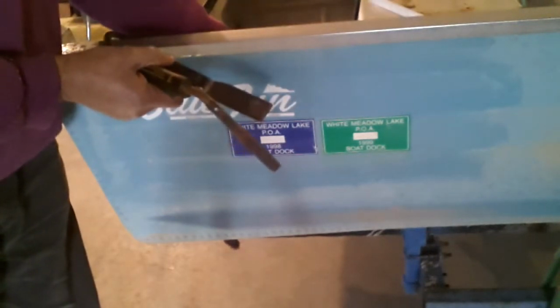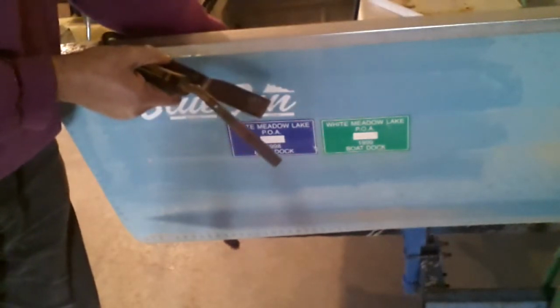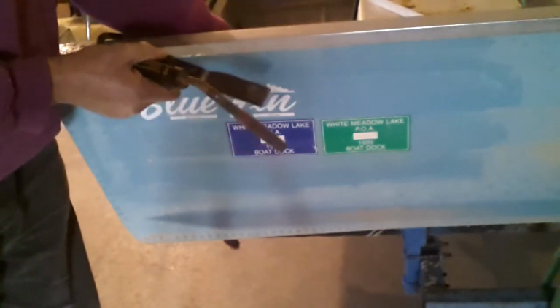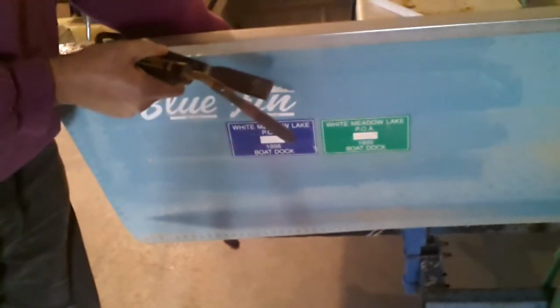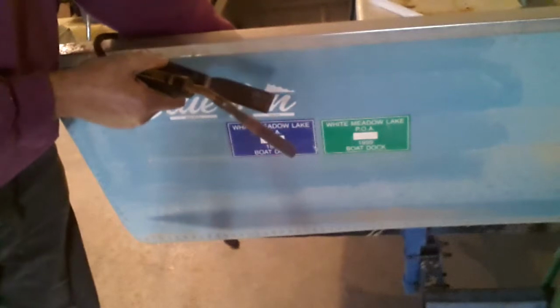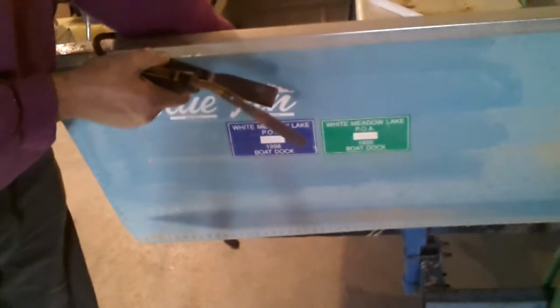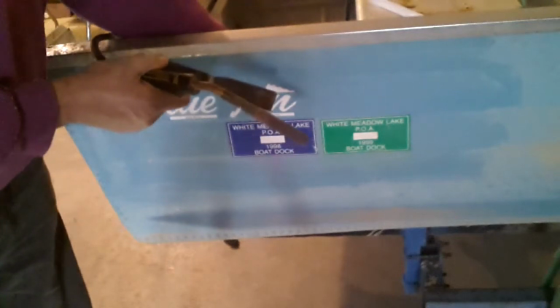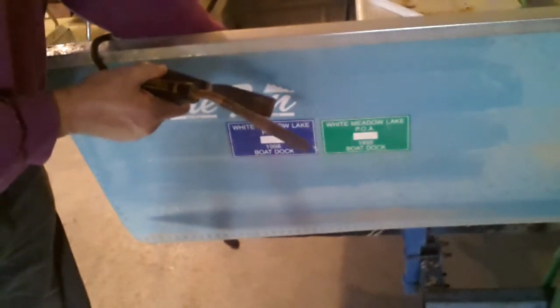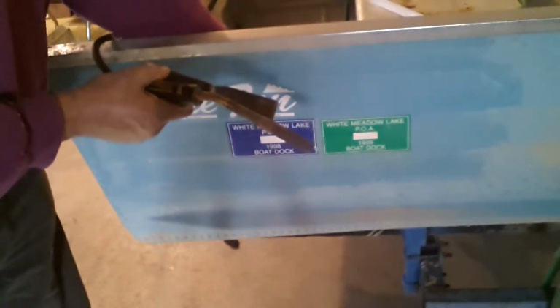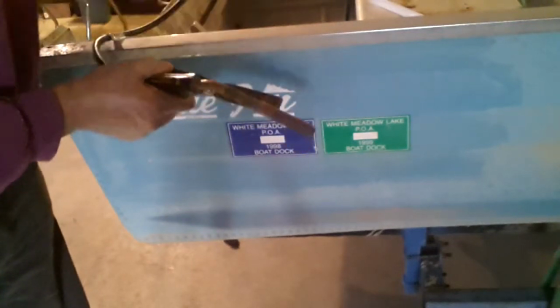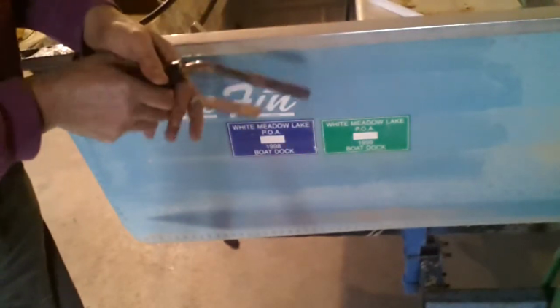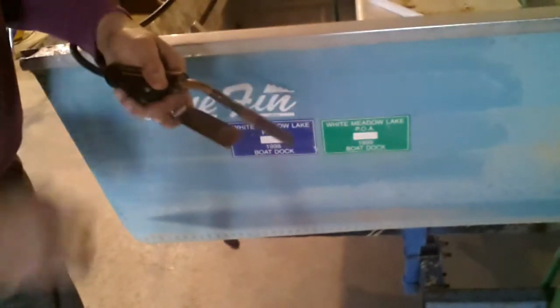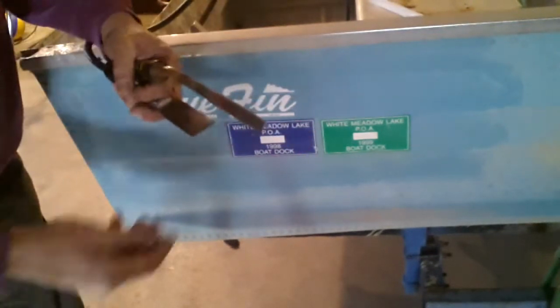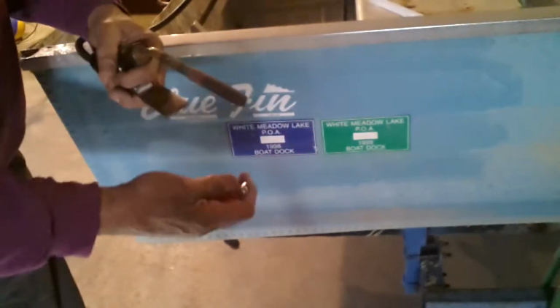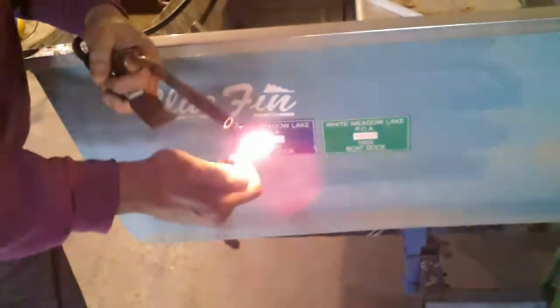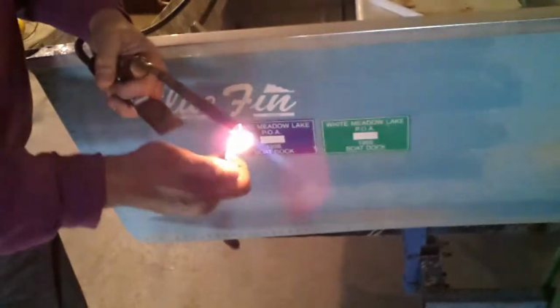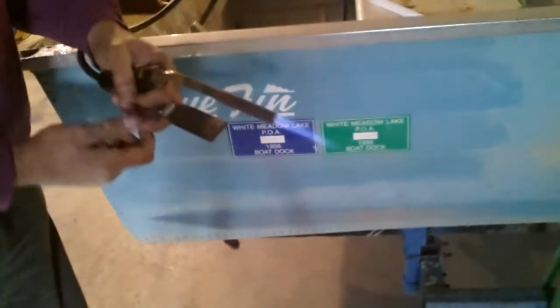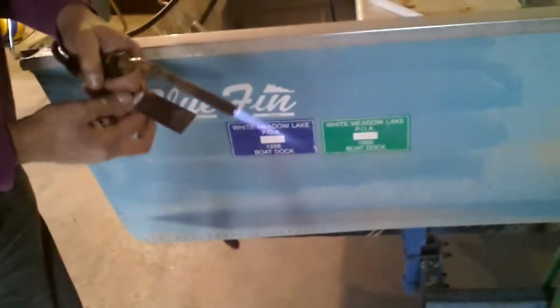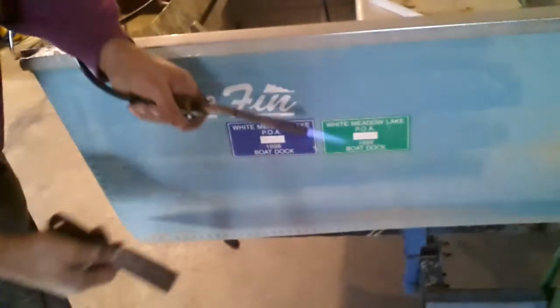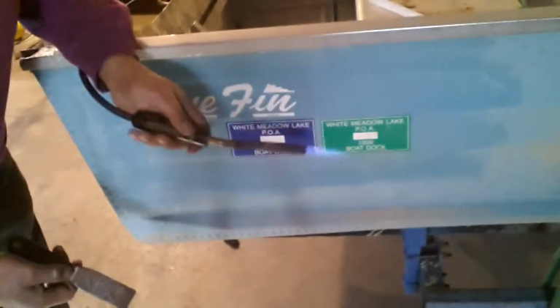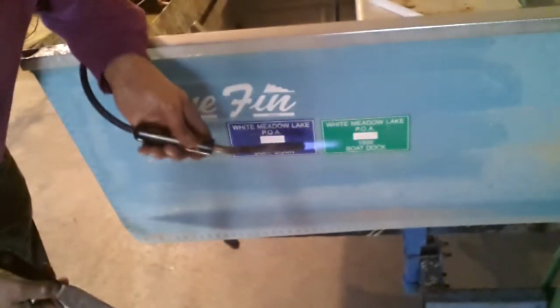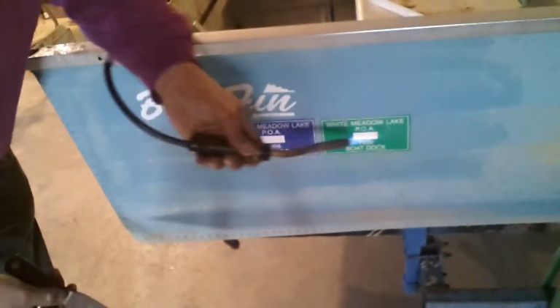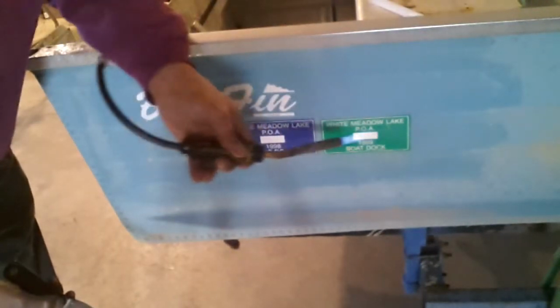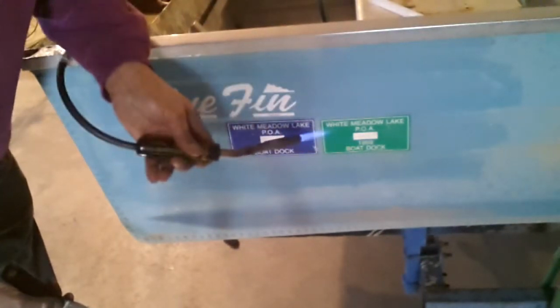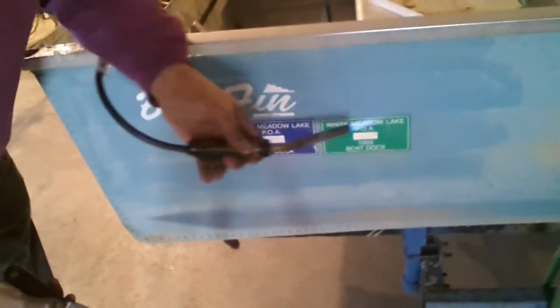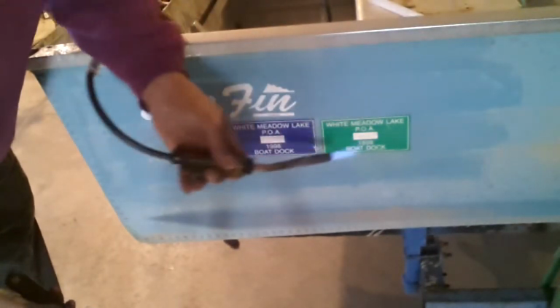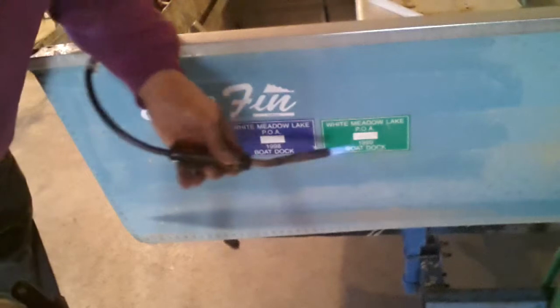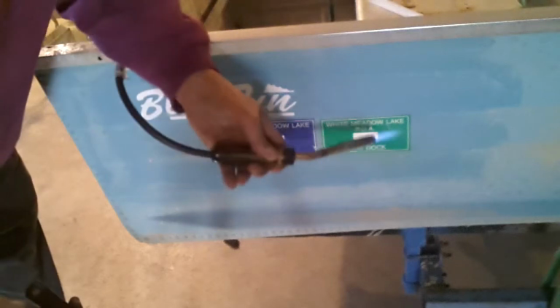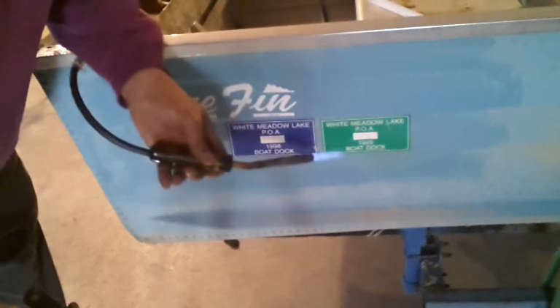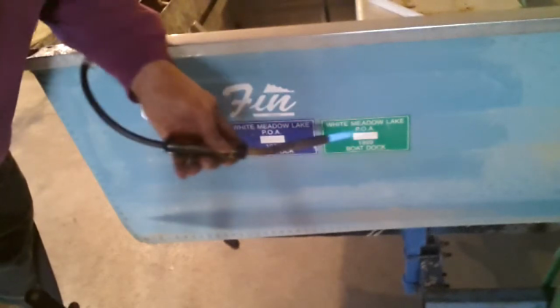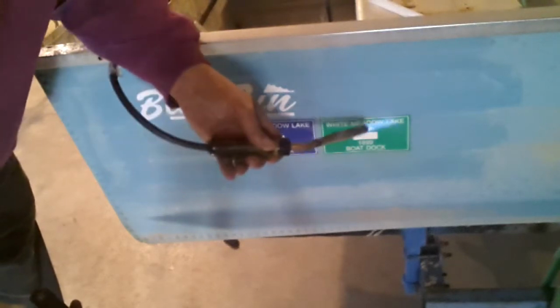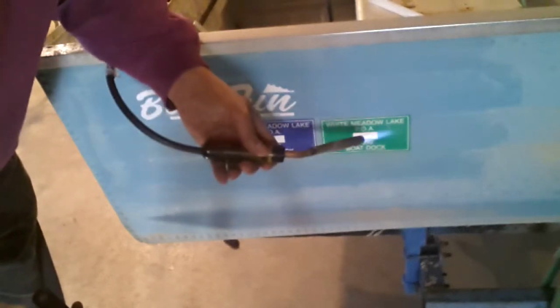Of course, you have to make sure there's no flammable material around. But unless you've got a hot air gun, your regular propane soldering torch will work just fine.